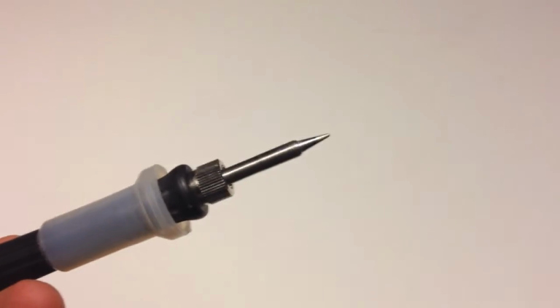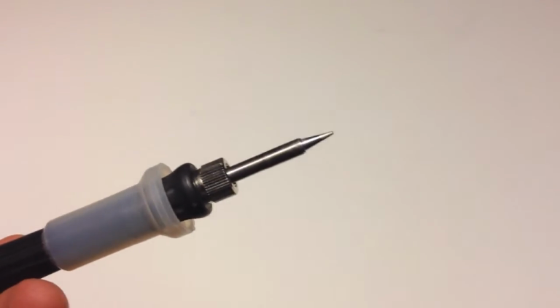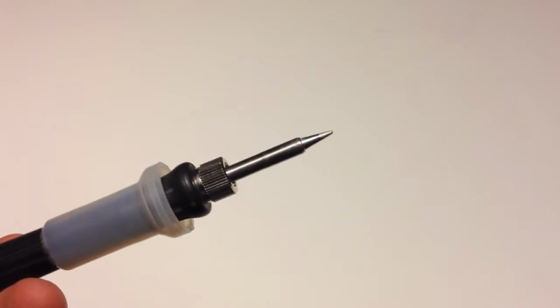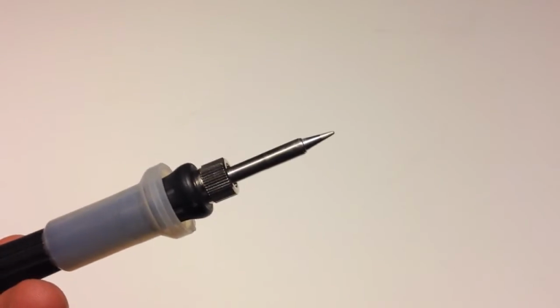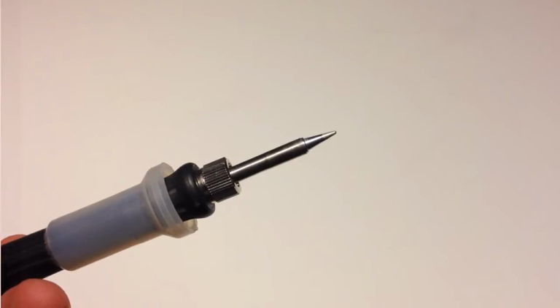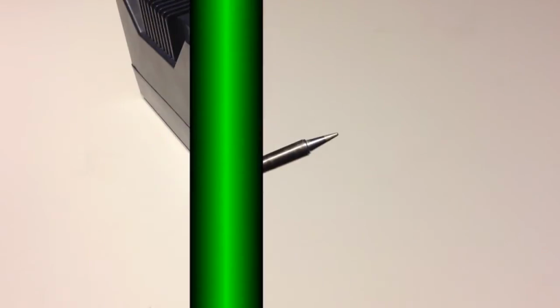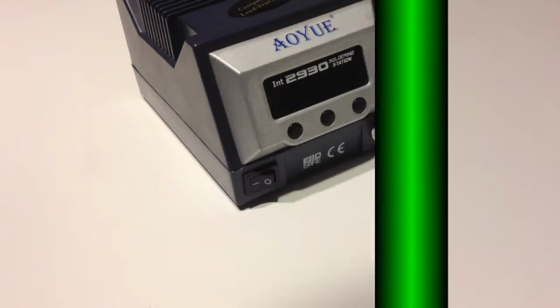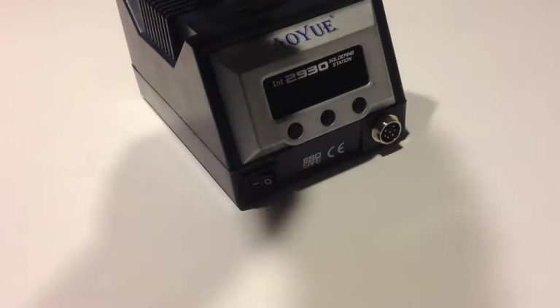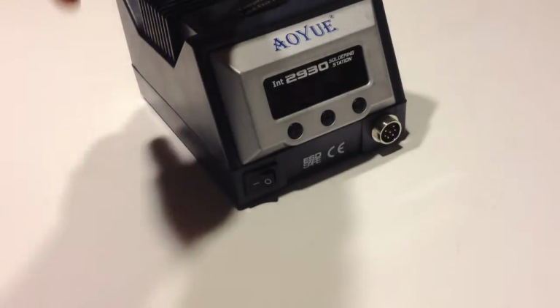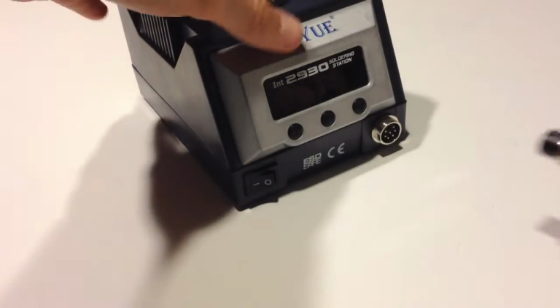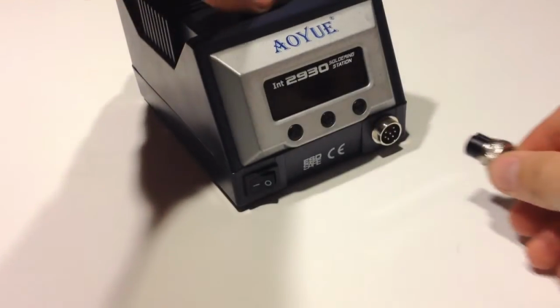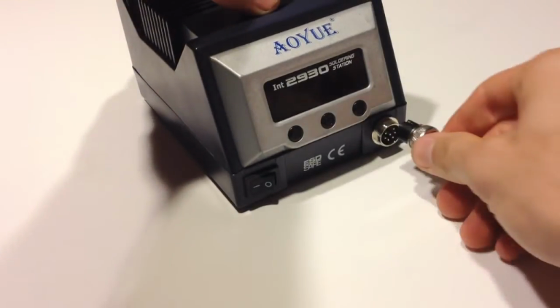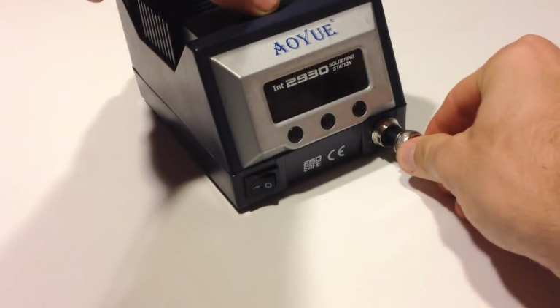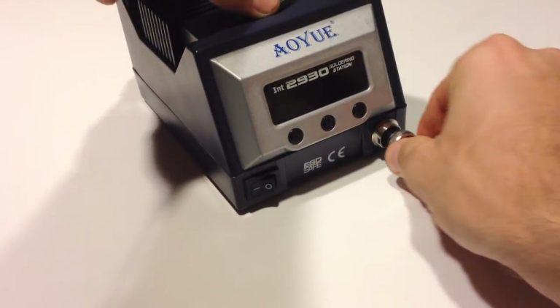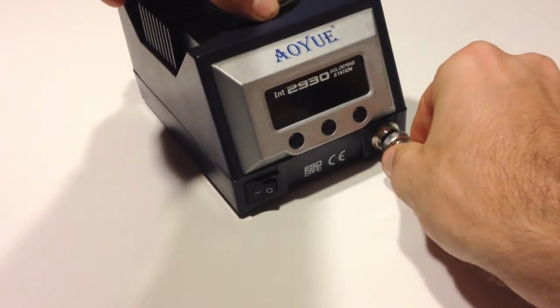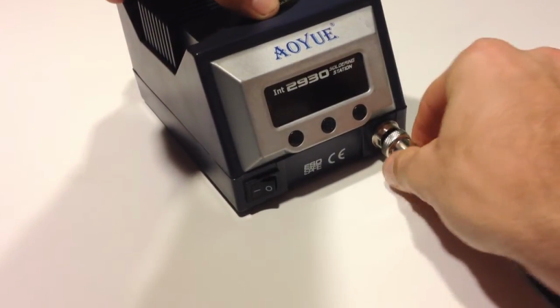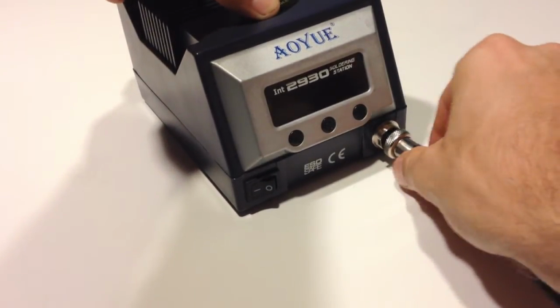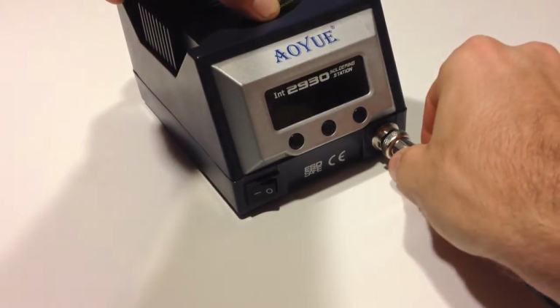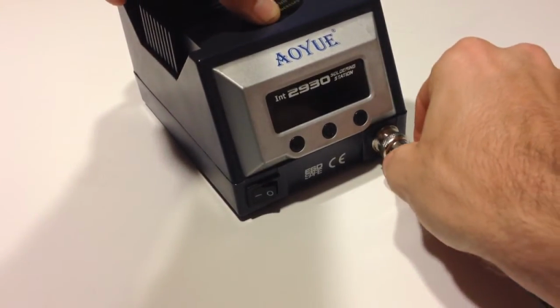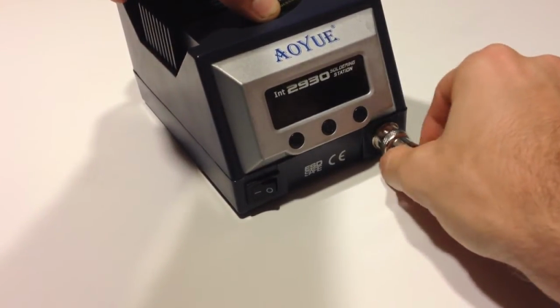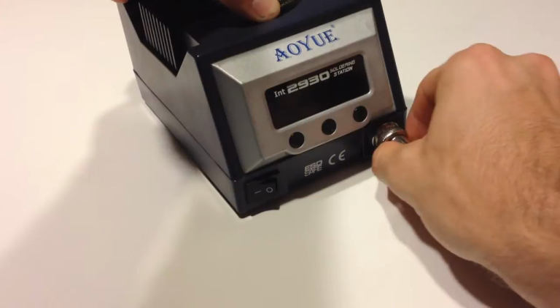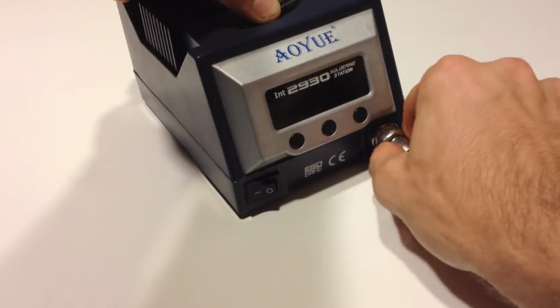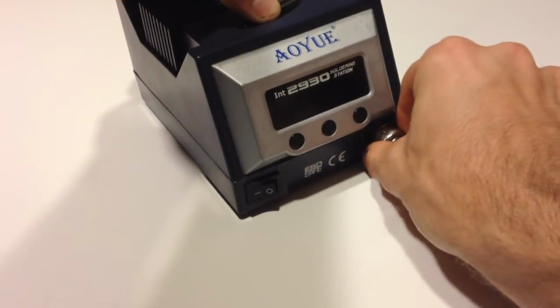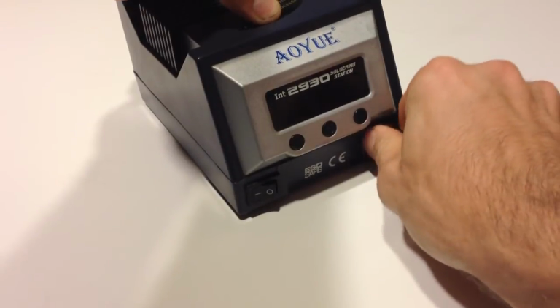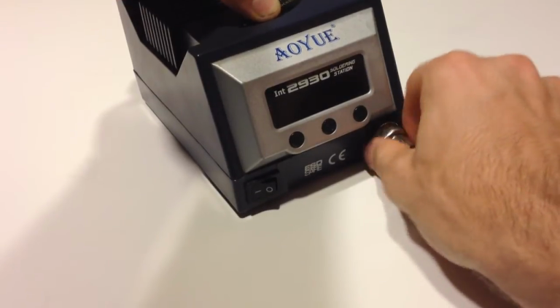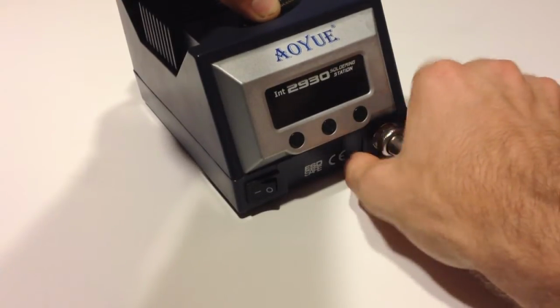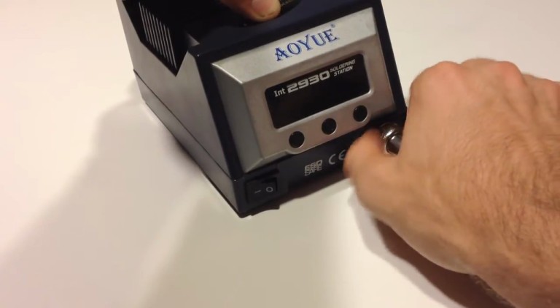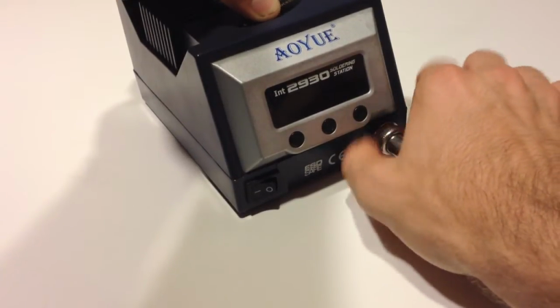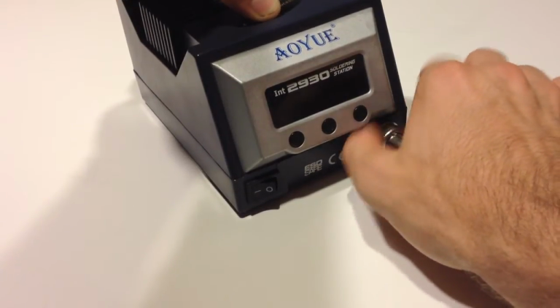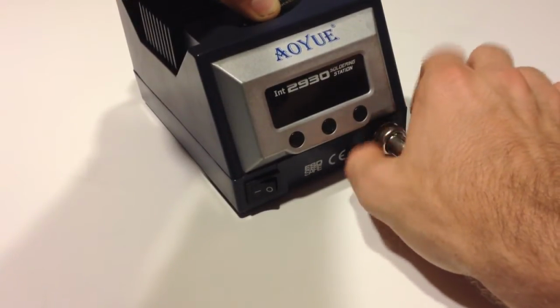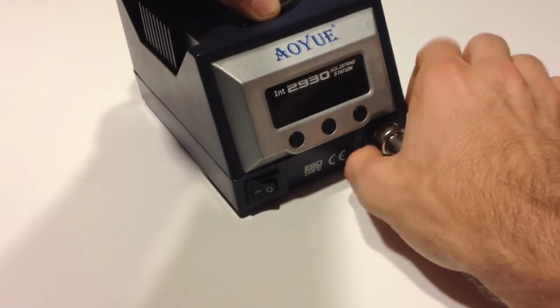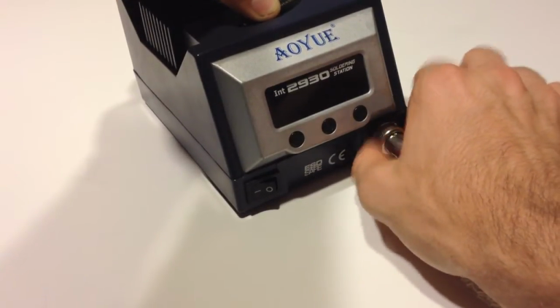As always, AU has given us a very nice holder for the iron. The holder has a sponge tray, a spindle on the side to hold your solder wheels, and a tip holder on the right to hold the different iron tips you may have.